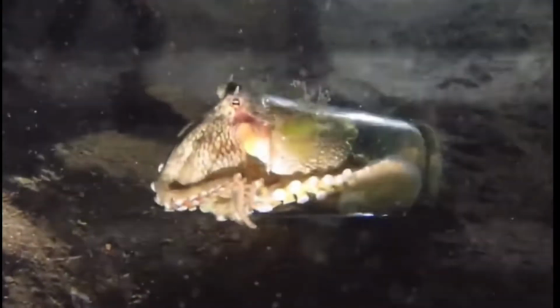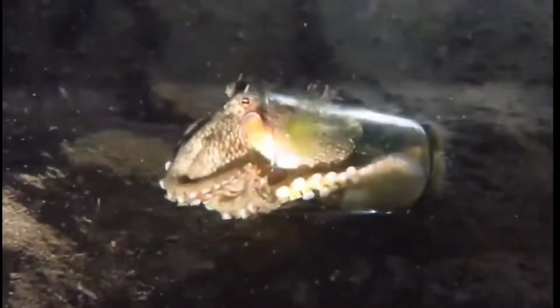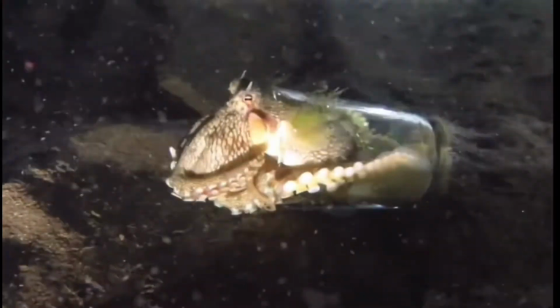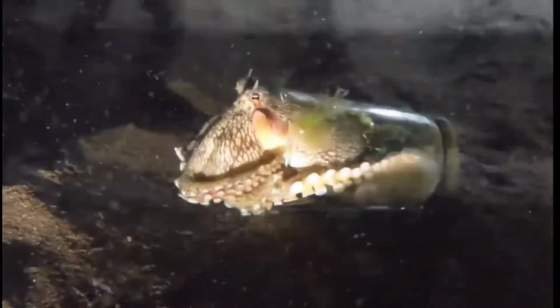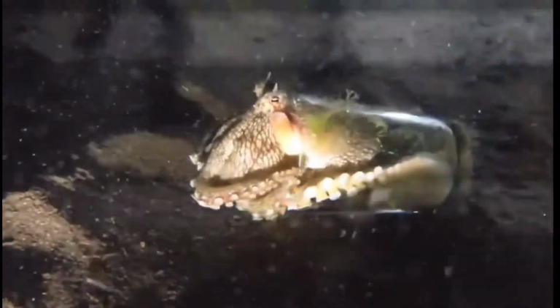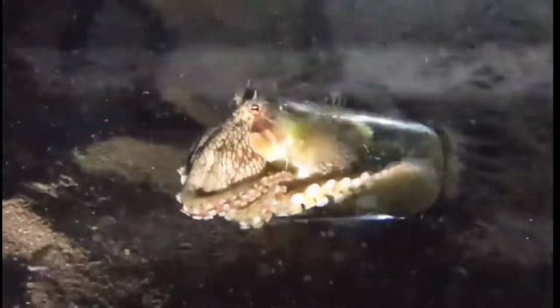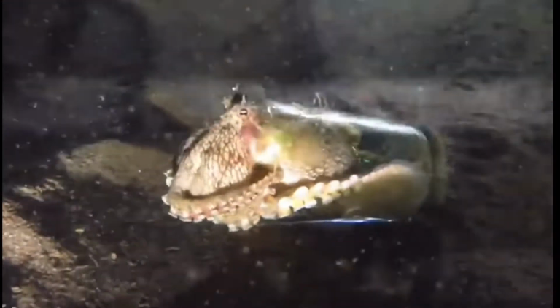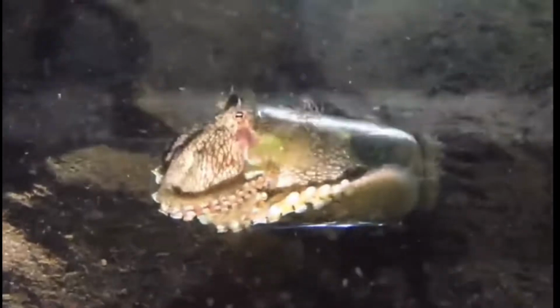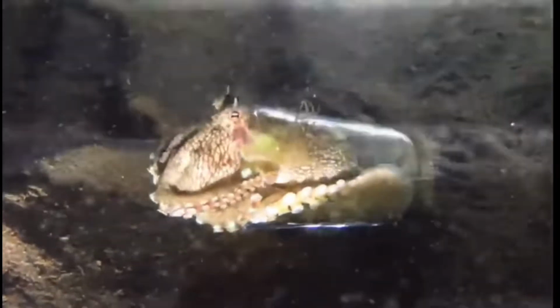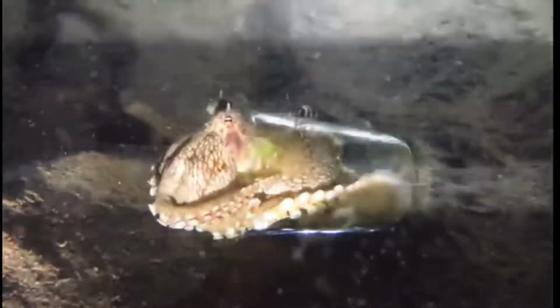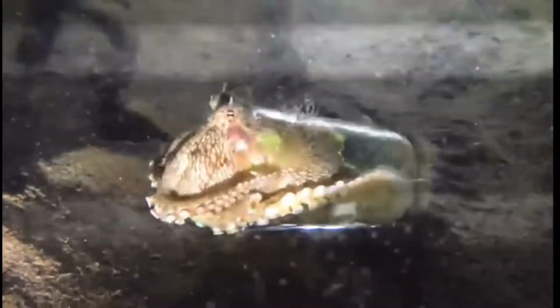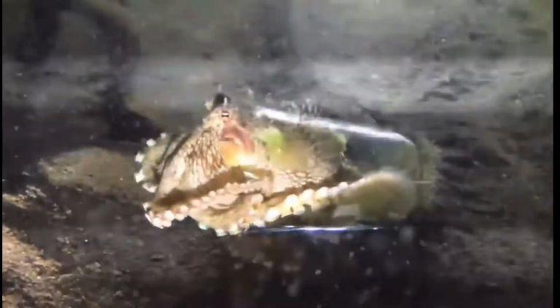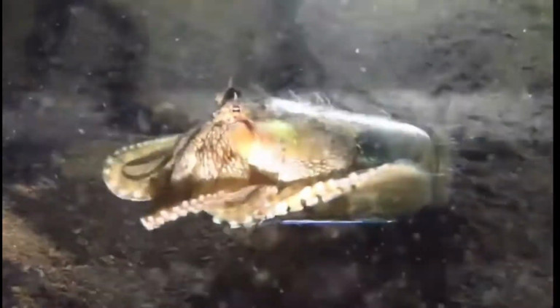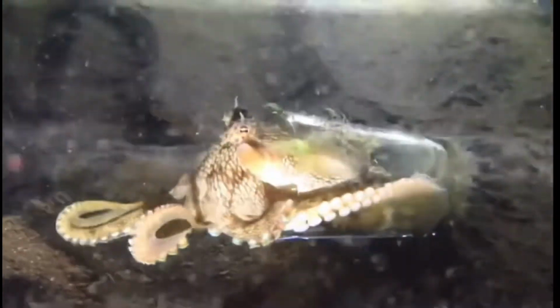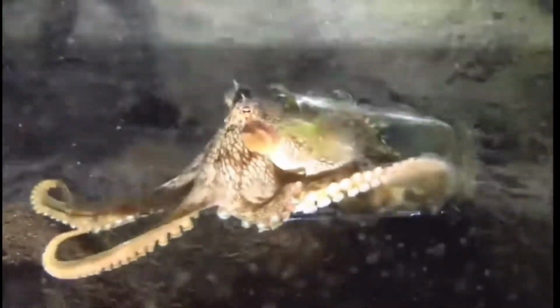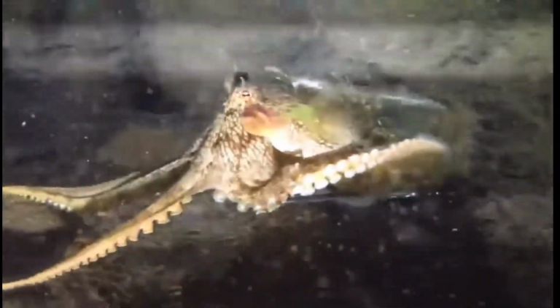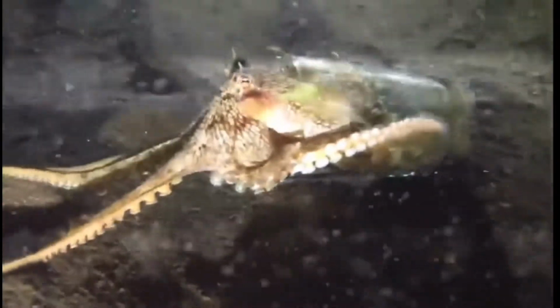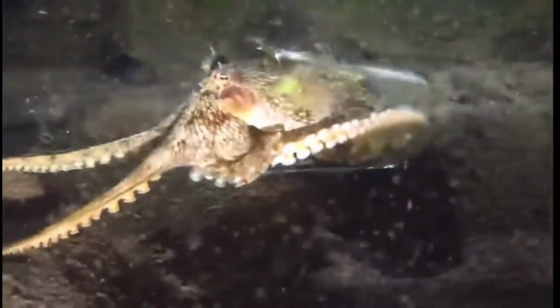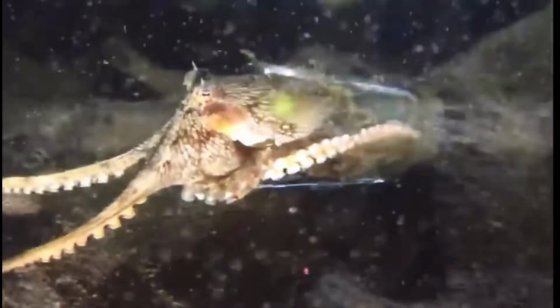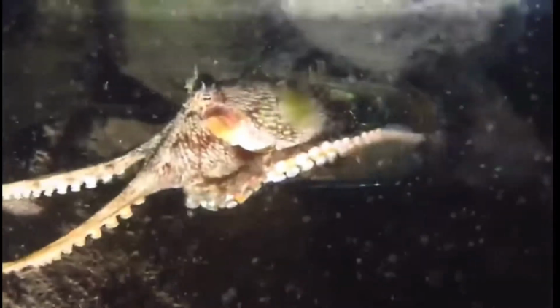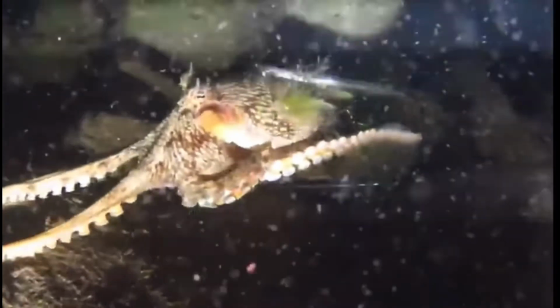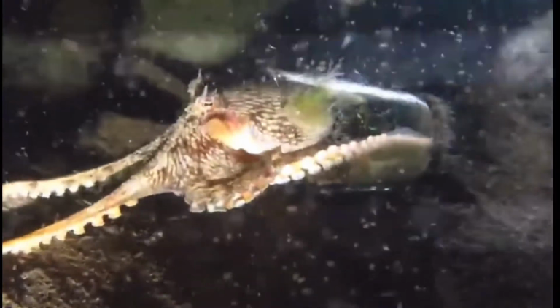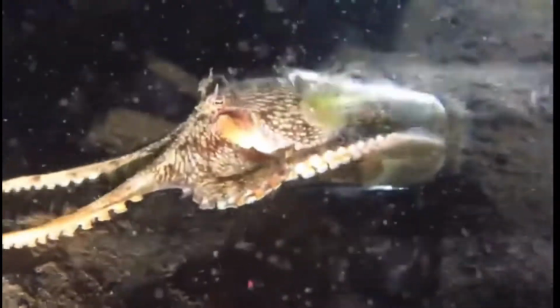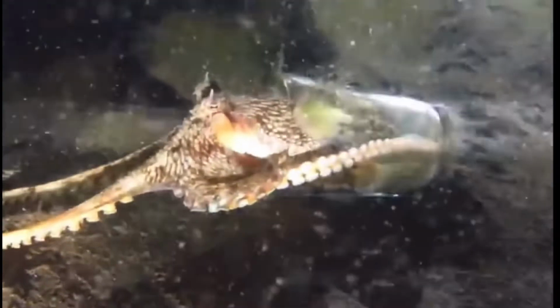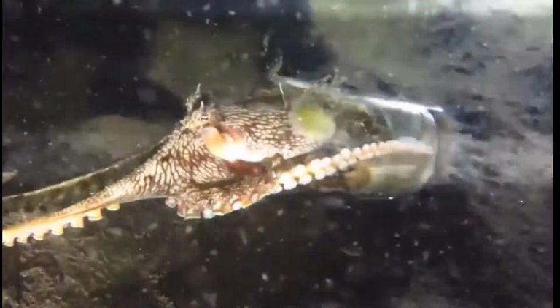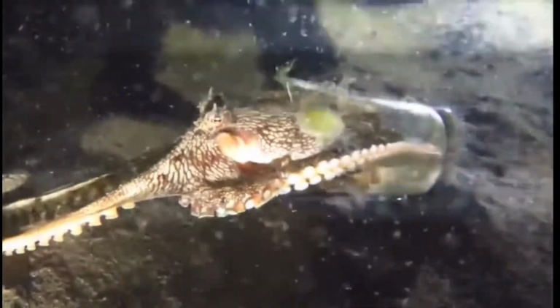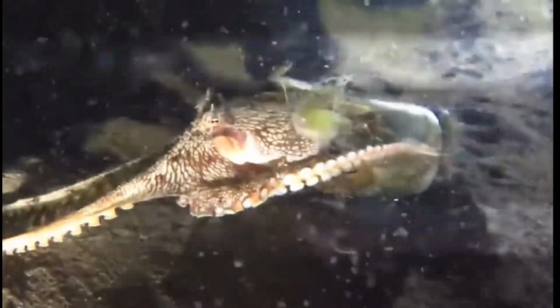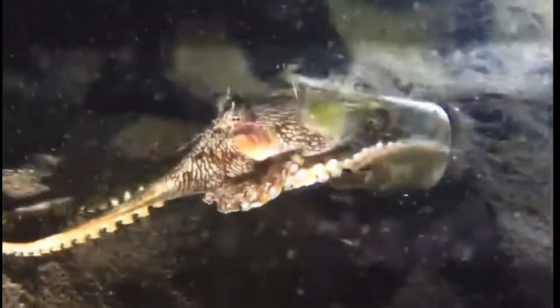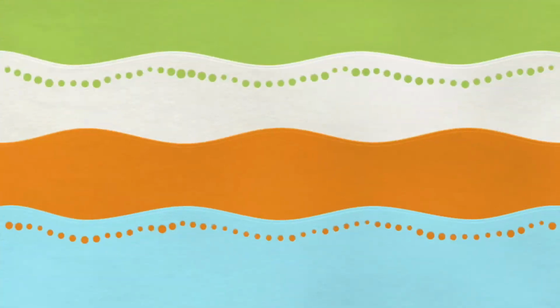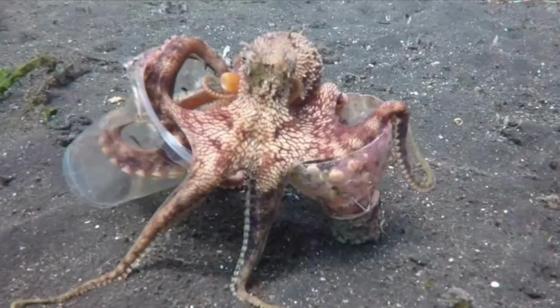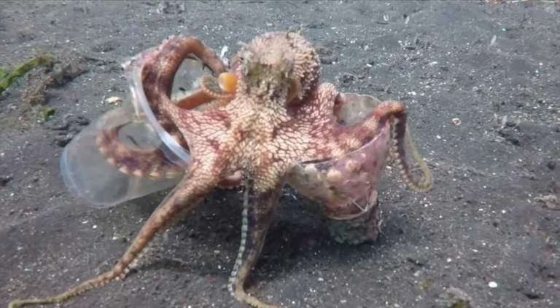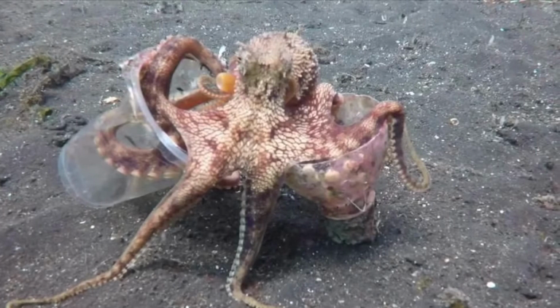These octopuses have been seen walking on two appendages in a type of bipedal motion similar to how we walk. There is only one other octopus species known to be capable of this, making this species a very intriguing specimen.